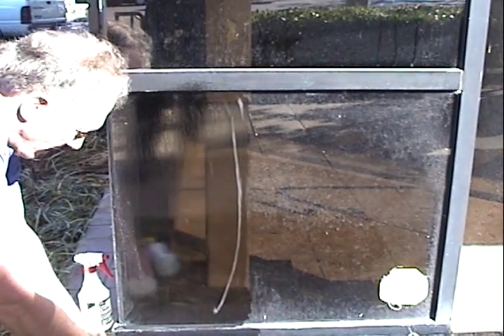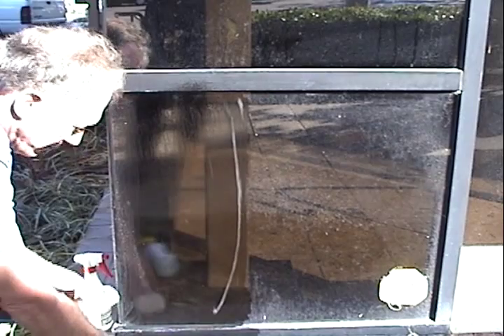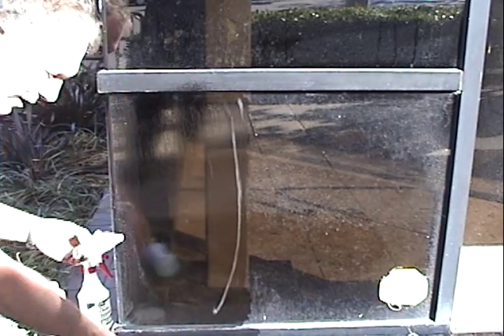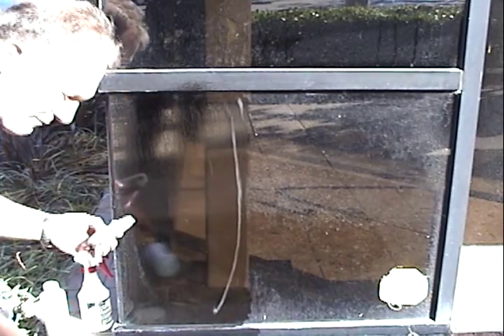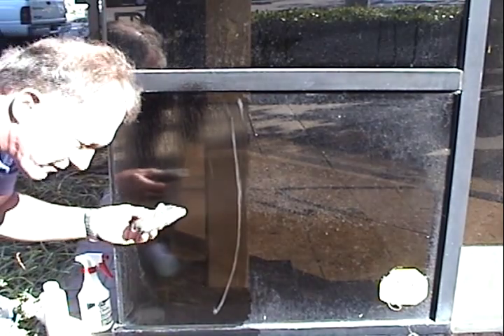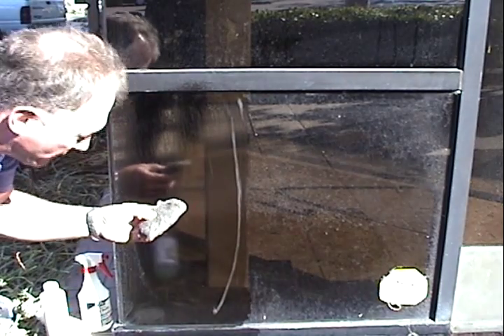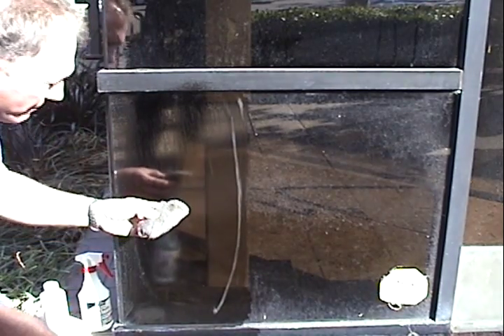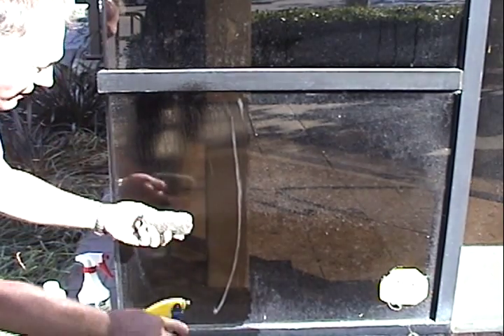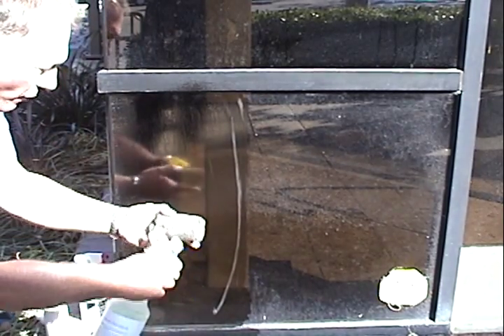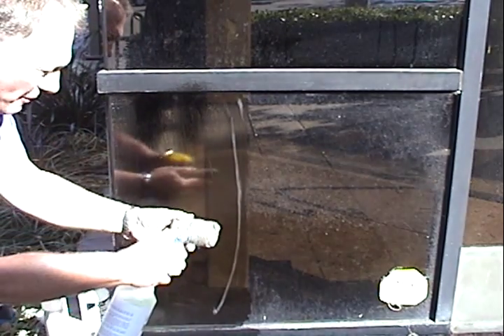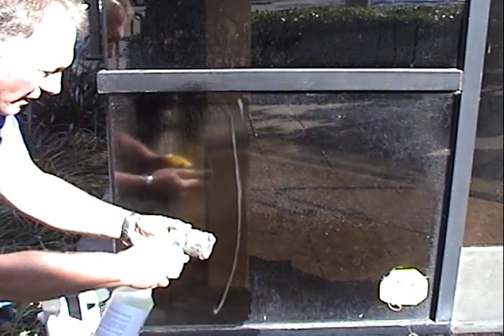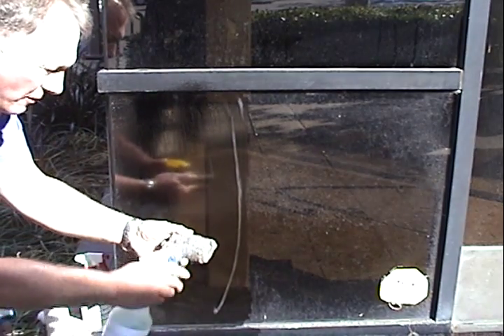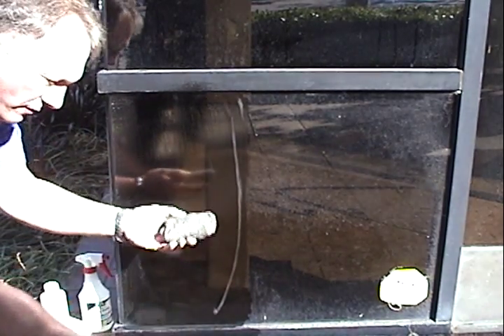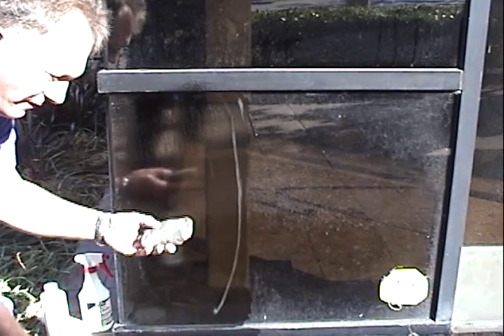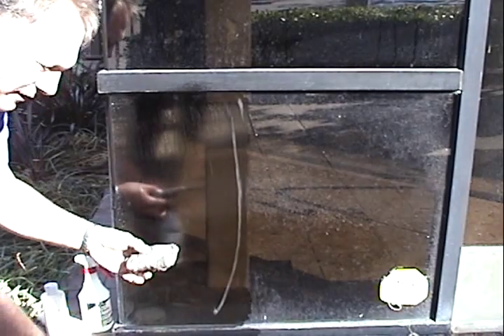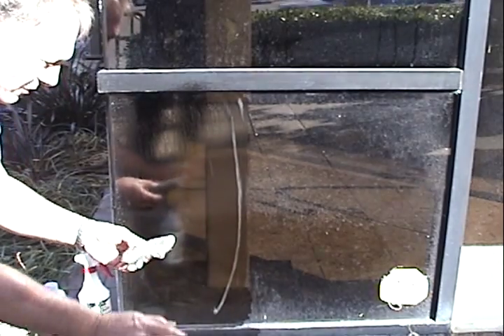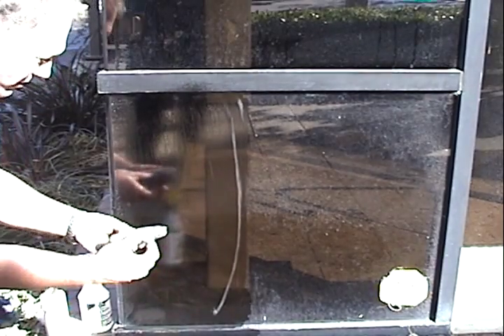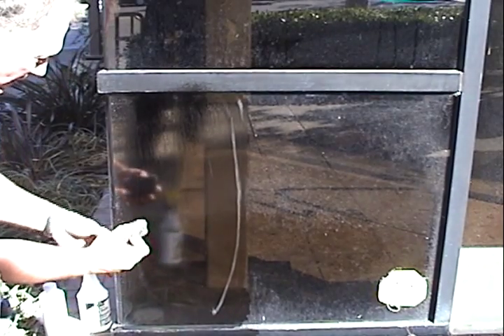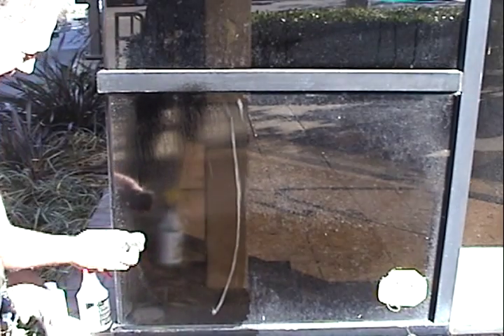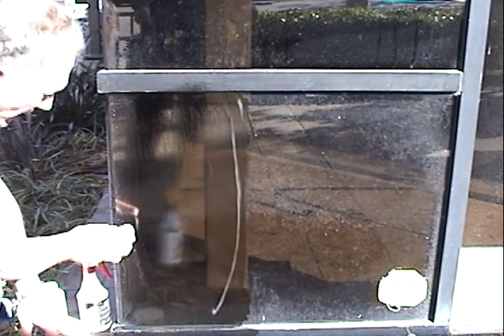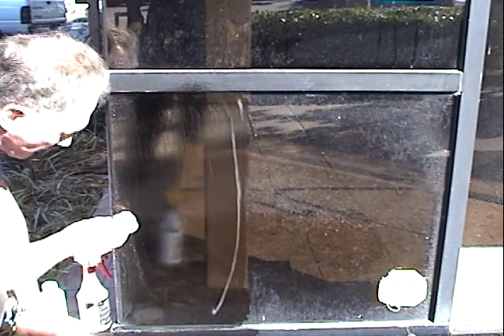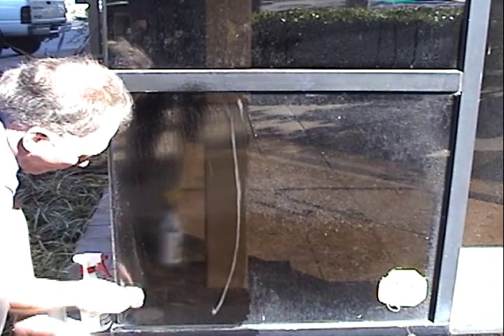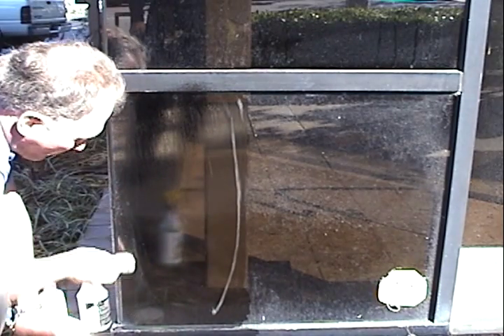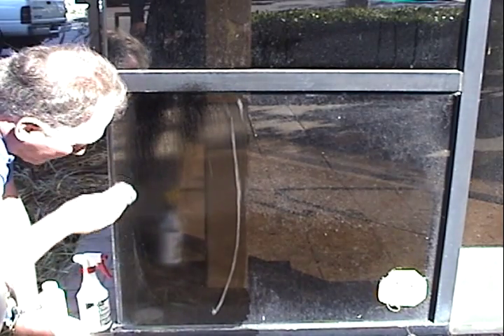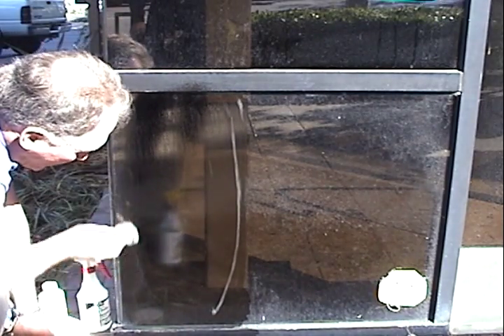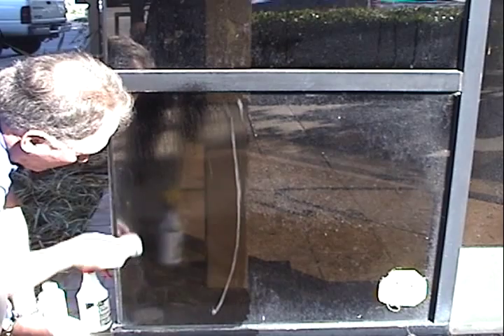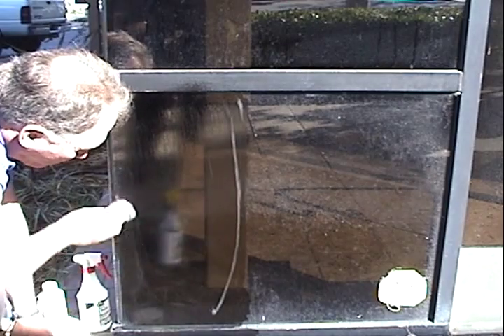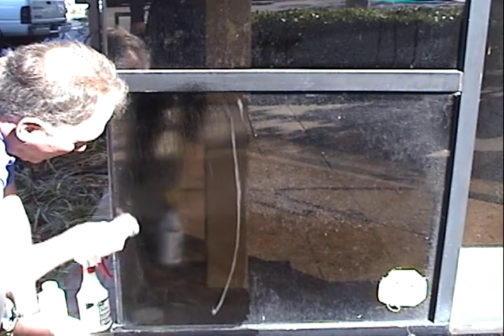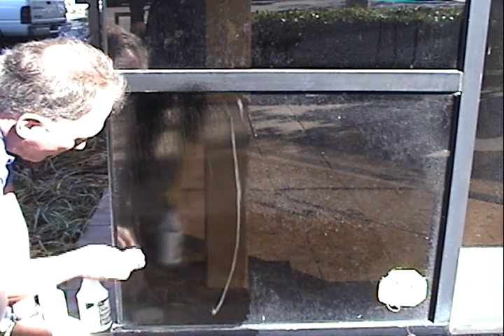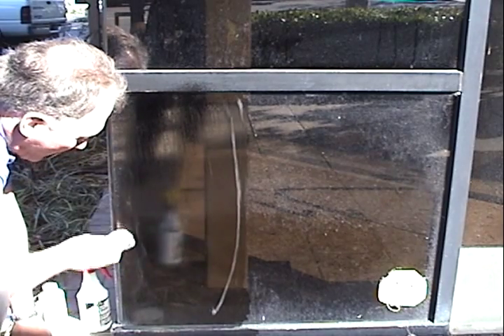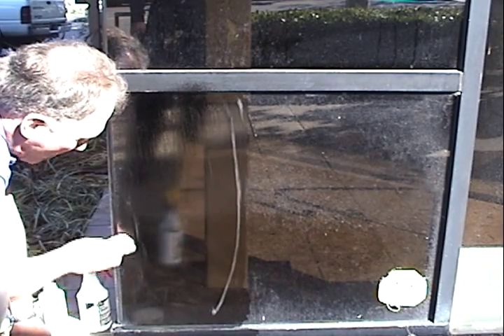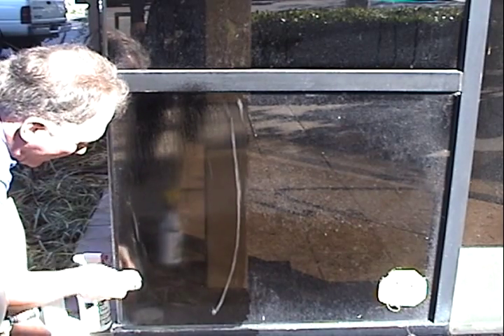In lieu of a white pad, we can also use some 4-aught or 3-aught steel wool. 3-aught or 4-aught is a very ultra-fine steel wool. Again, this will not scratch the glass.